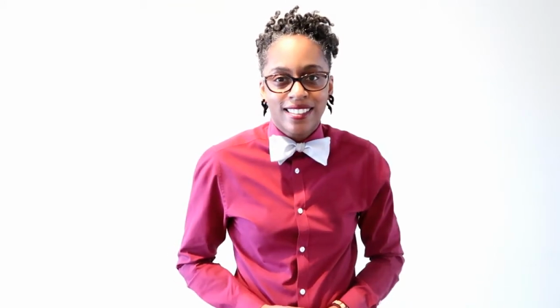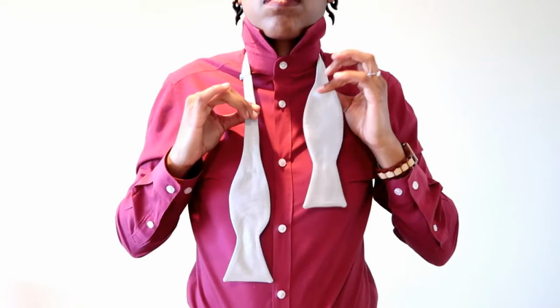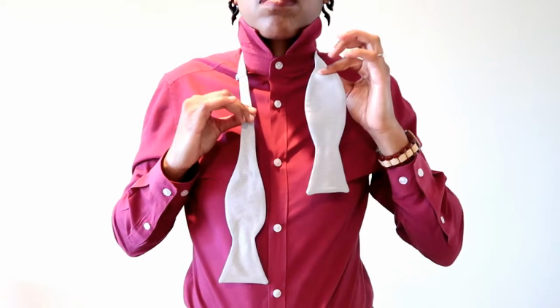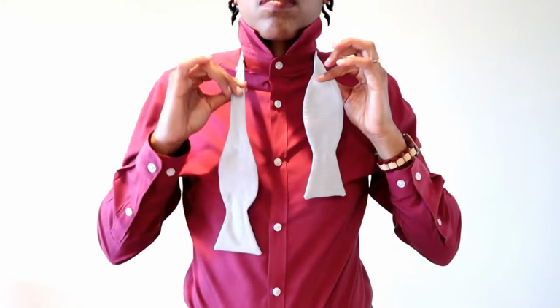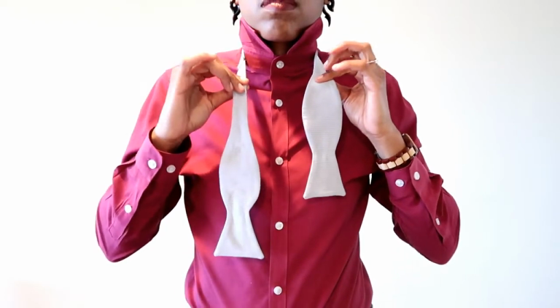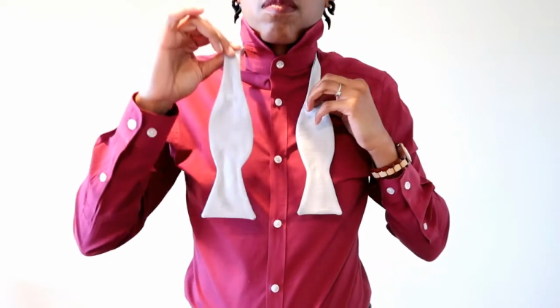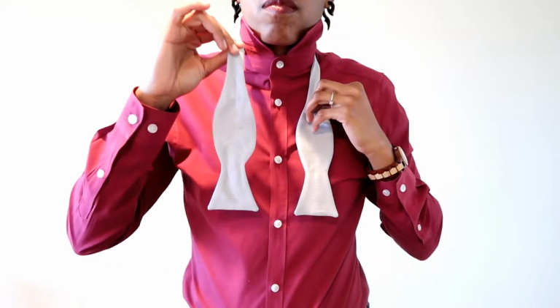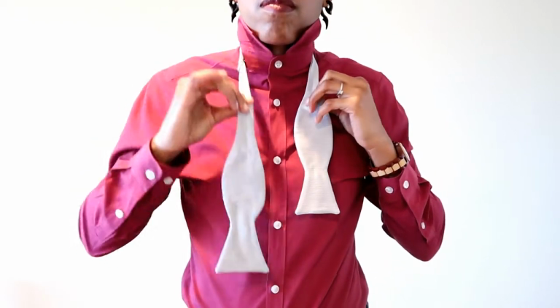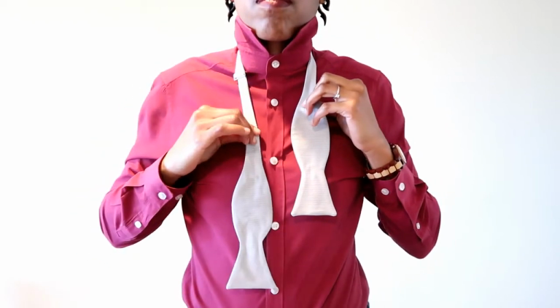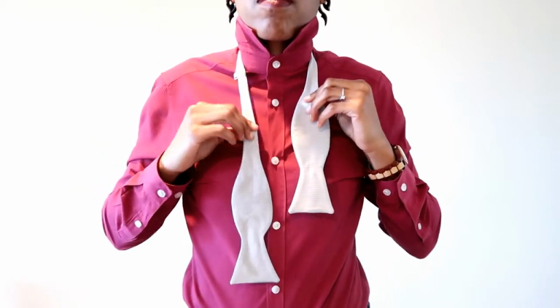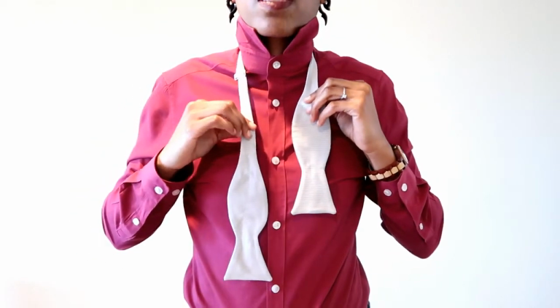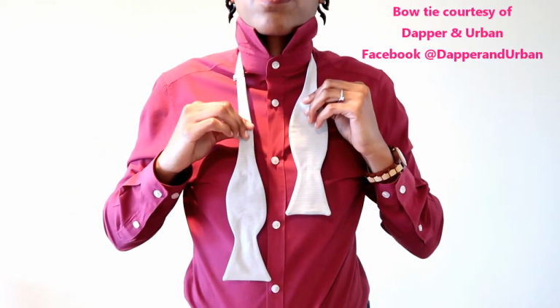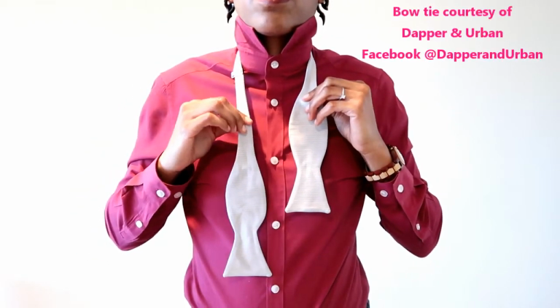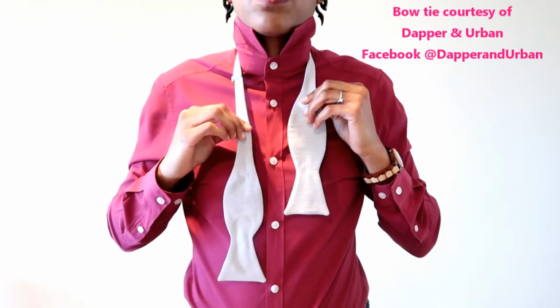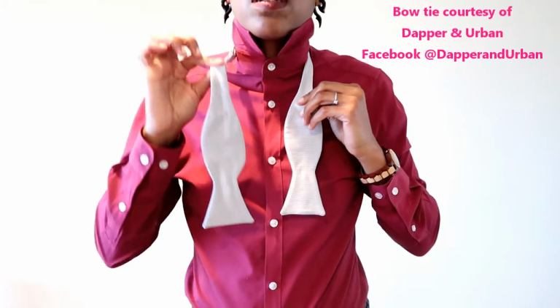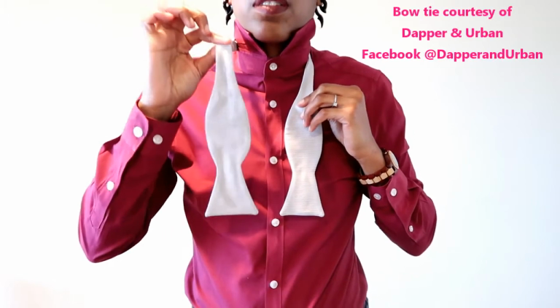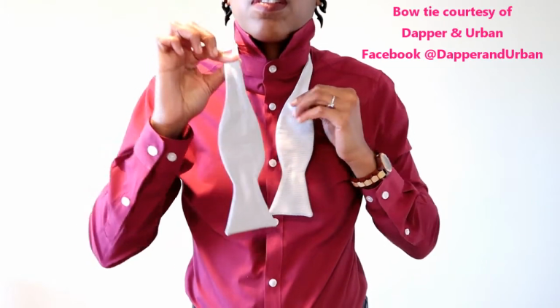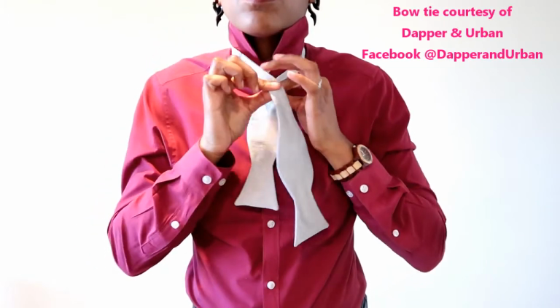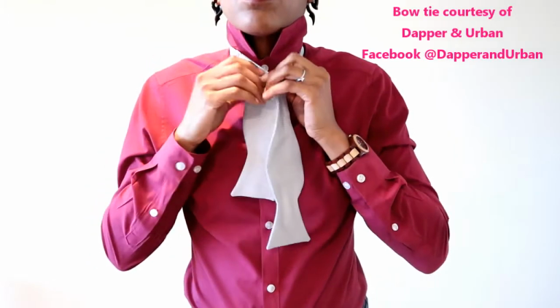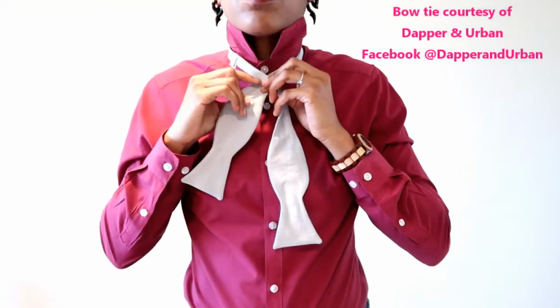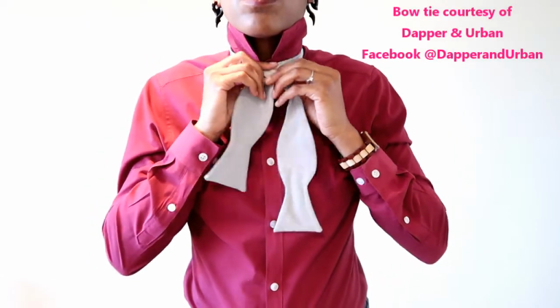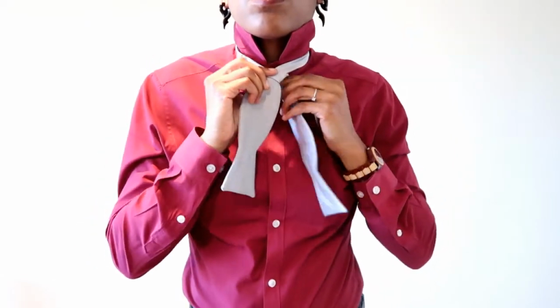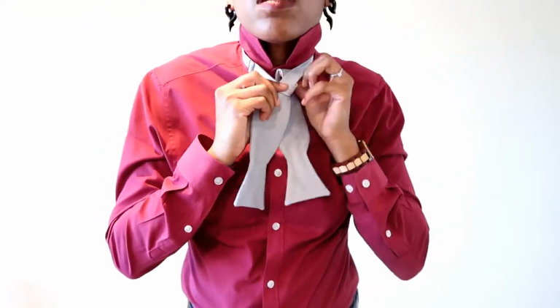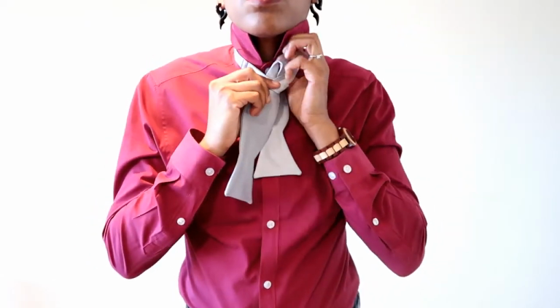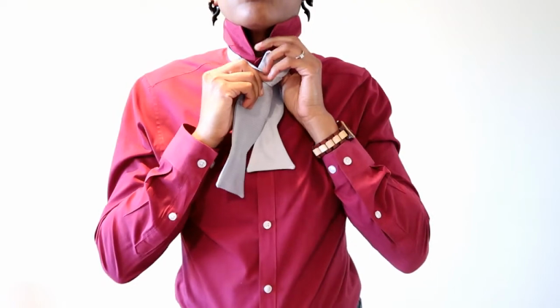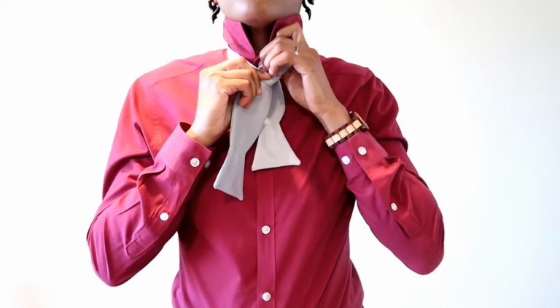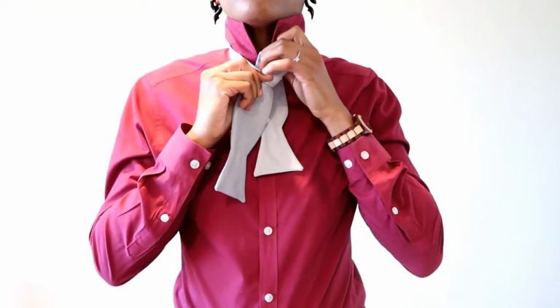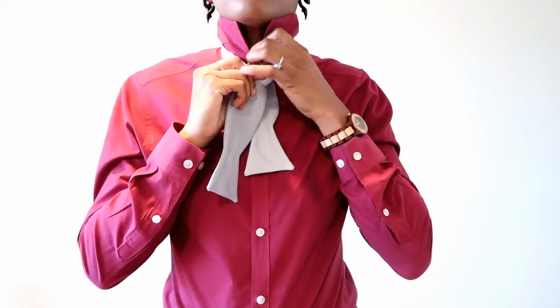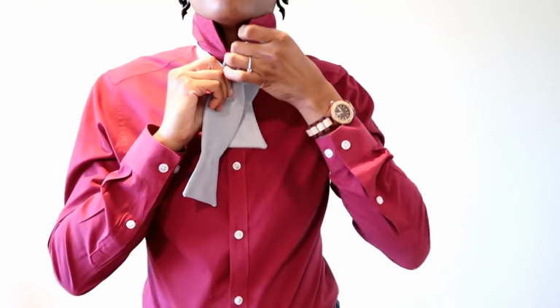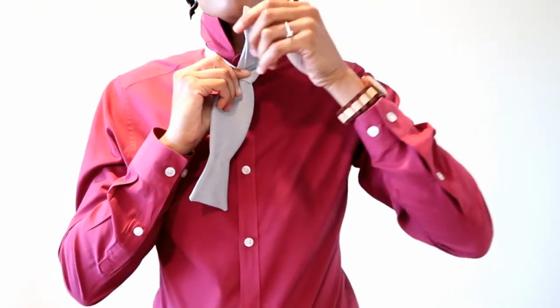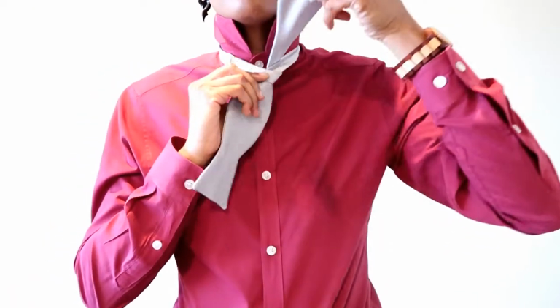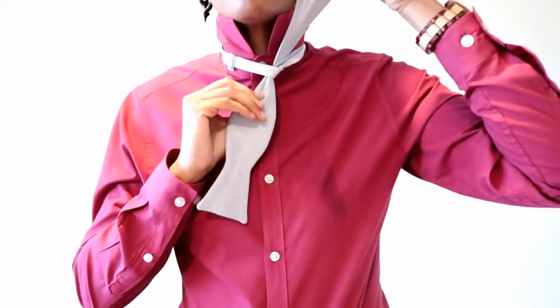Start with the right end of the bow tie longer than the left. We'll then take this longer end, cross it over the short end, pull it underneath the neck loop, and pull firmly into a single tie.